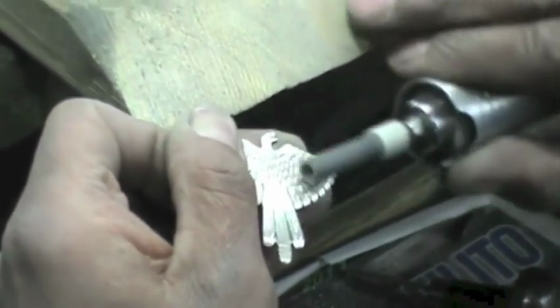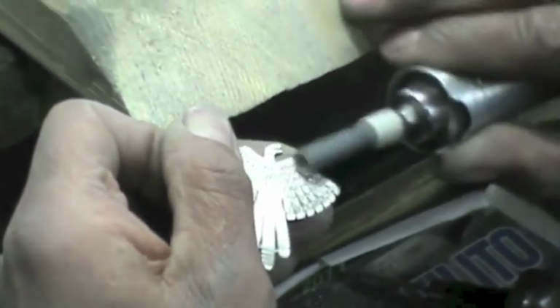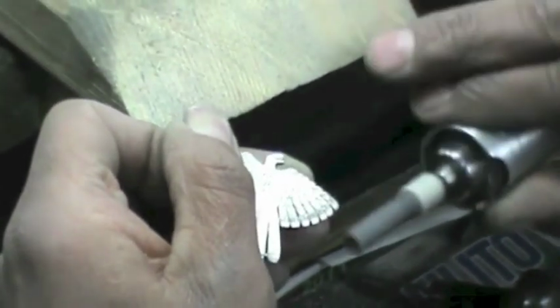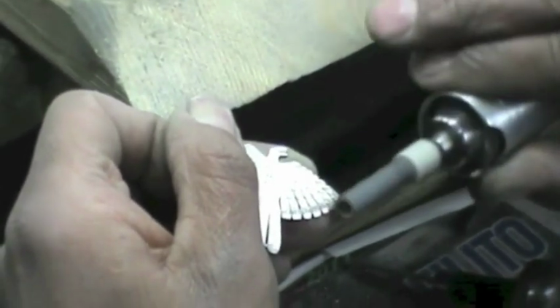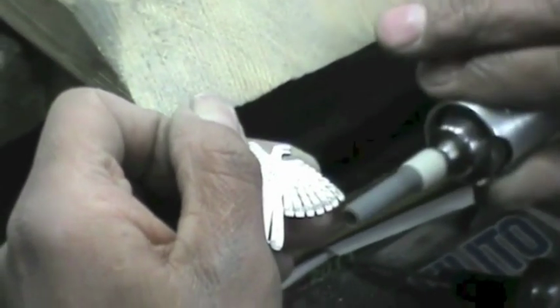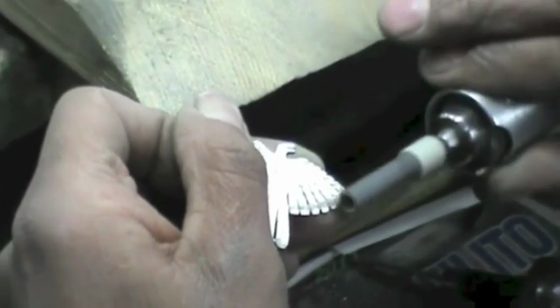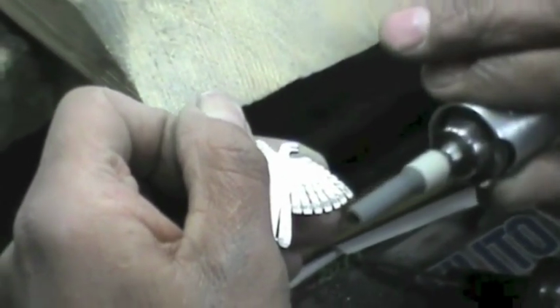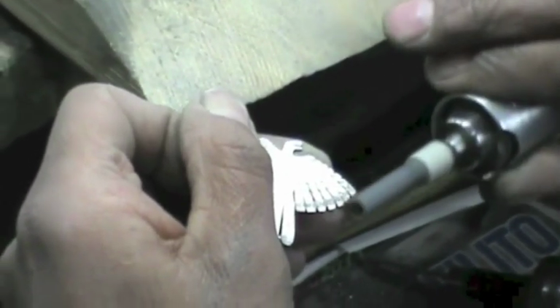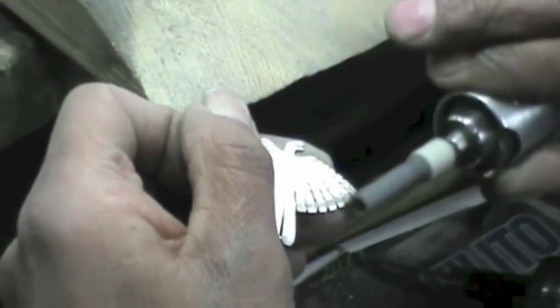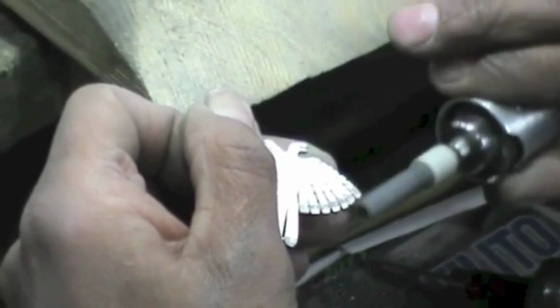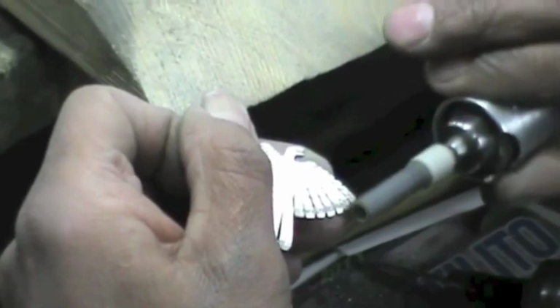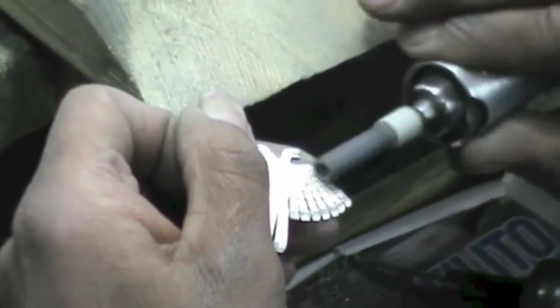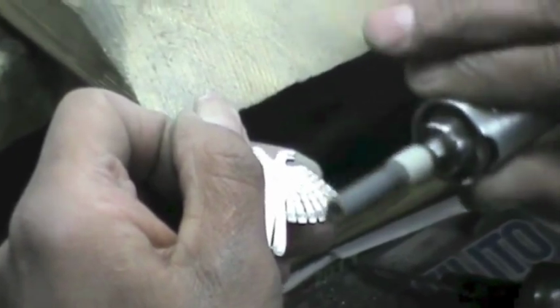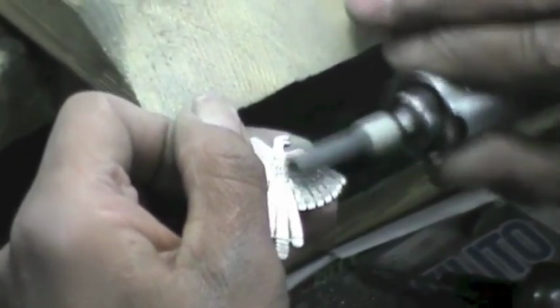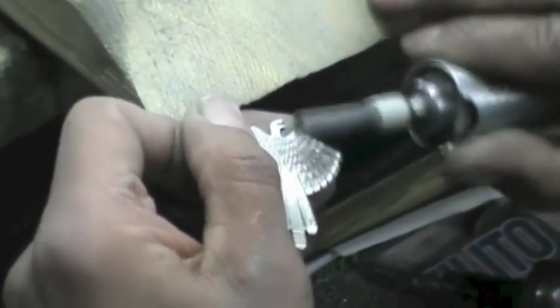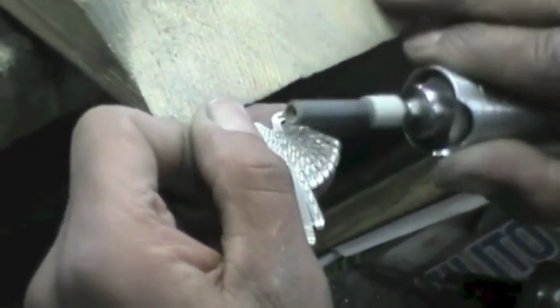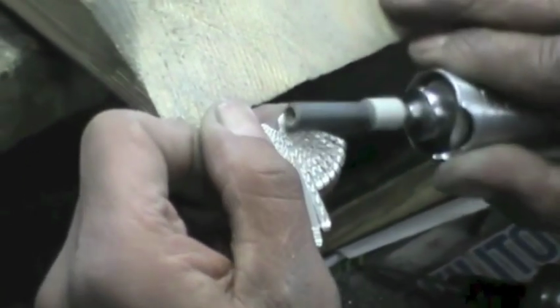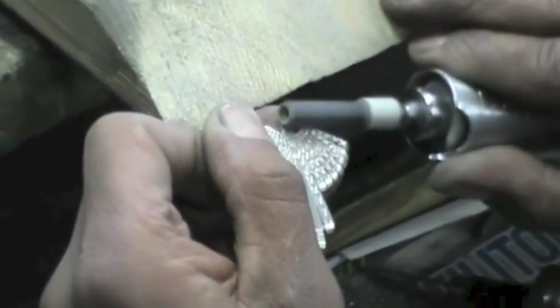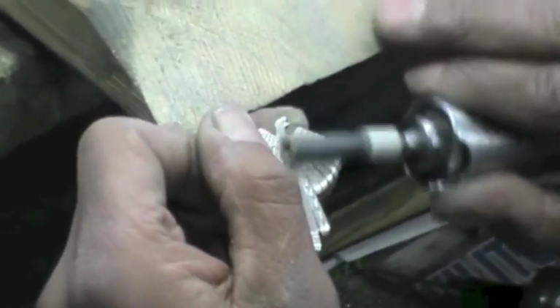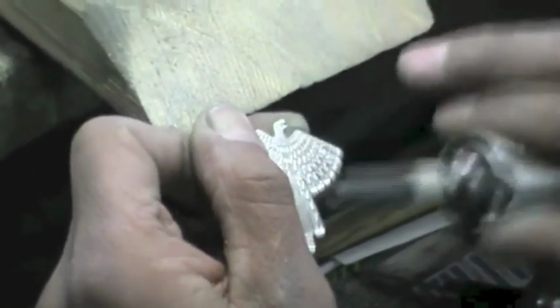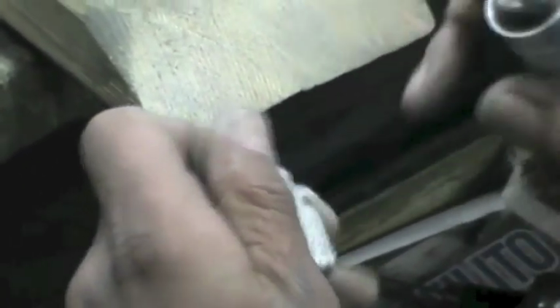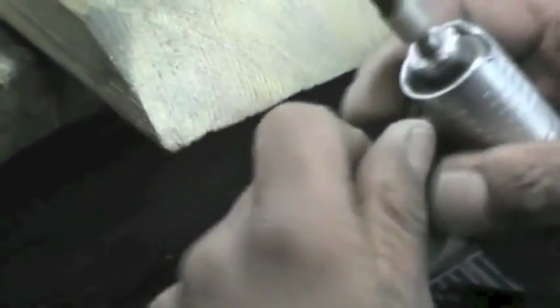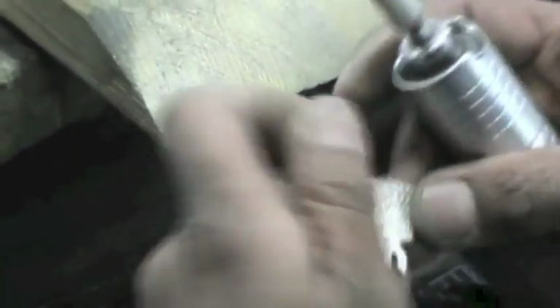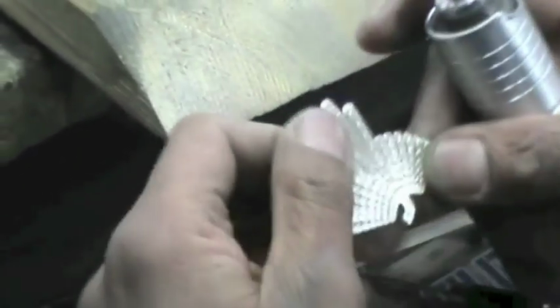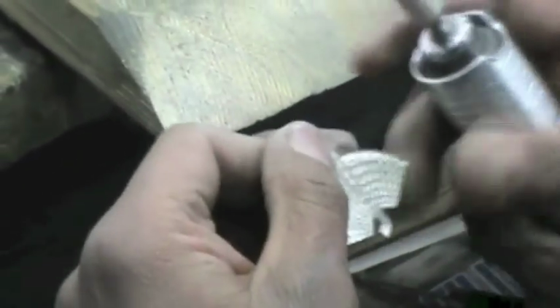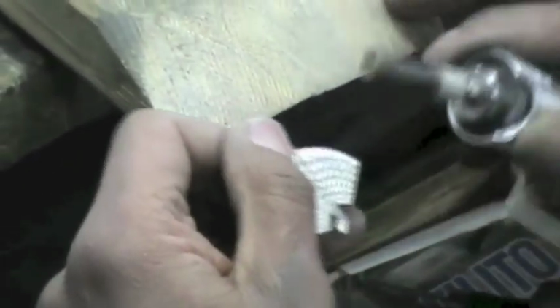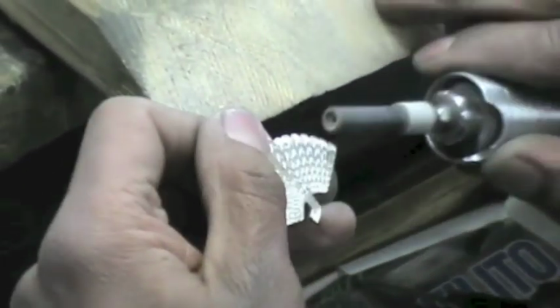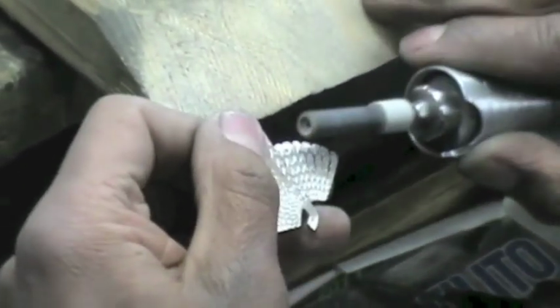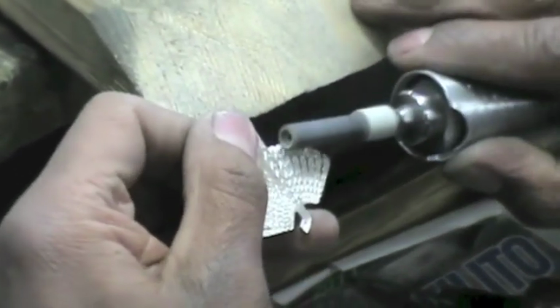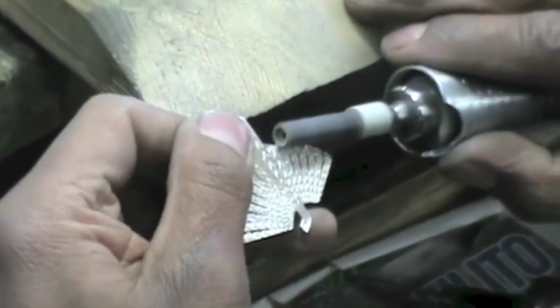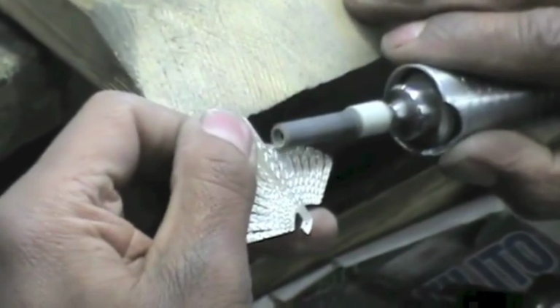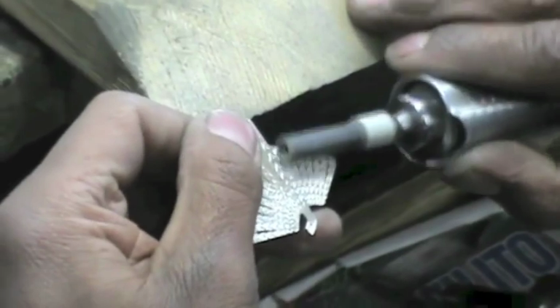If there is a blemish, it is removed, usually by filing the metal. Pieces are refined through this process.